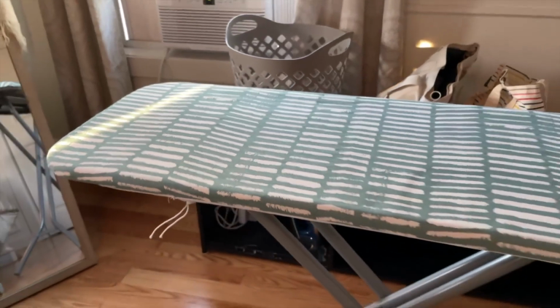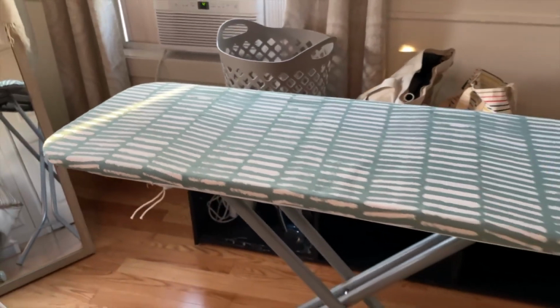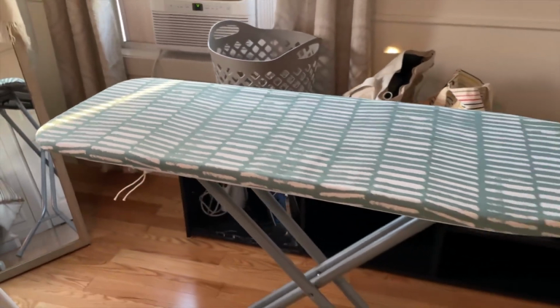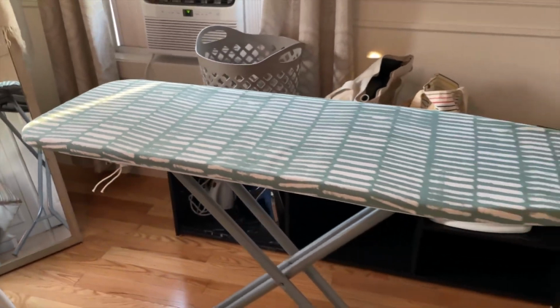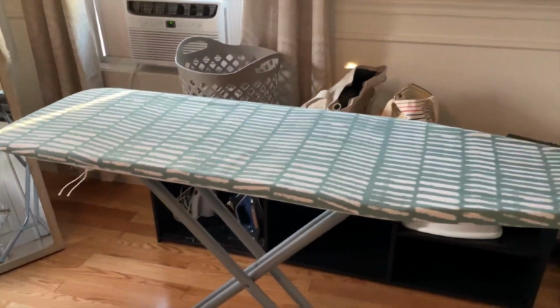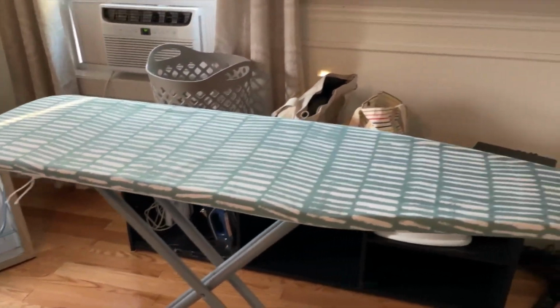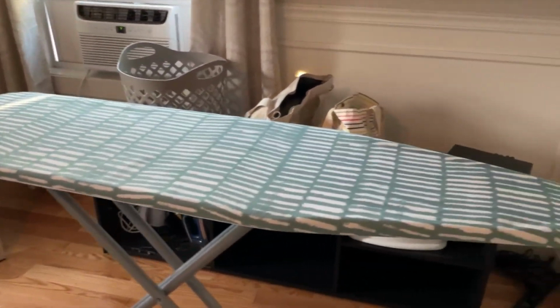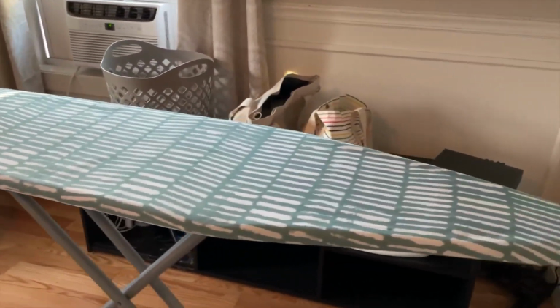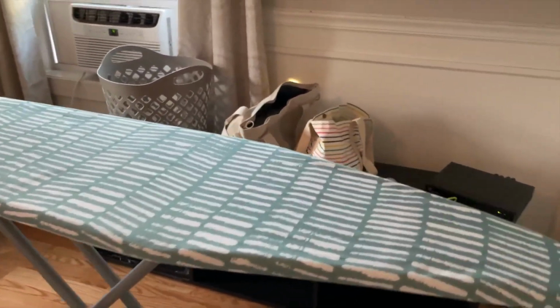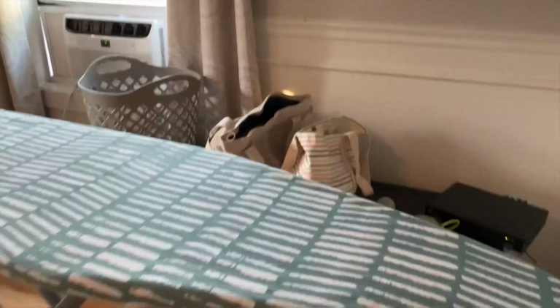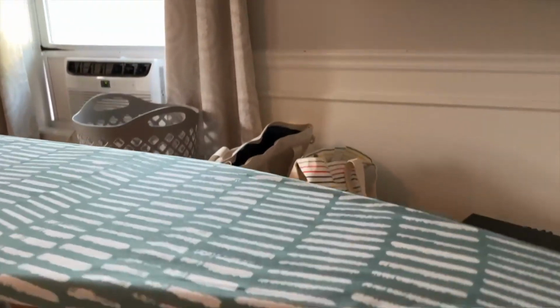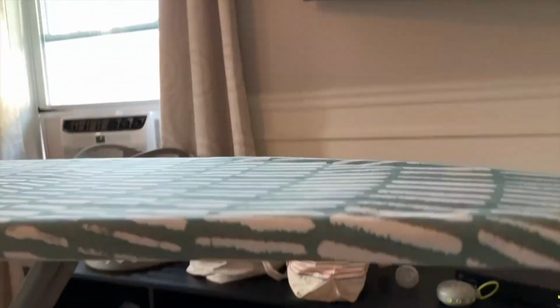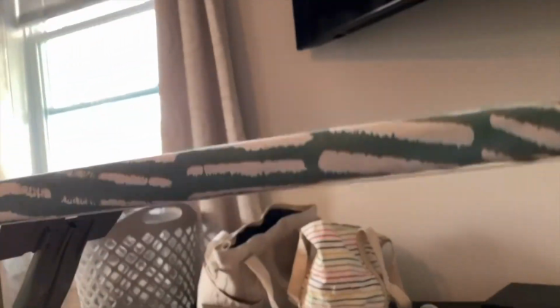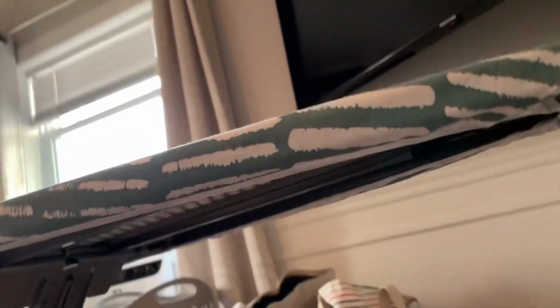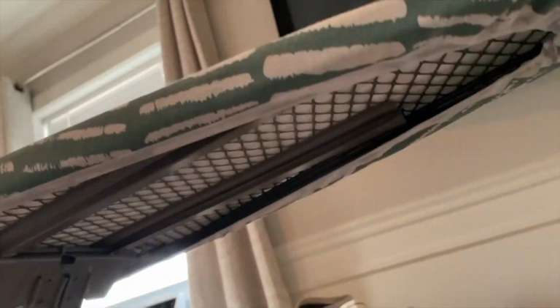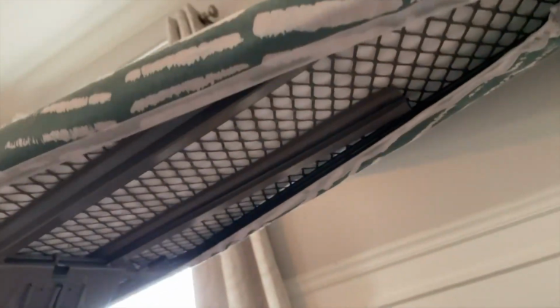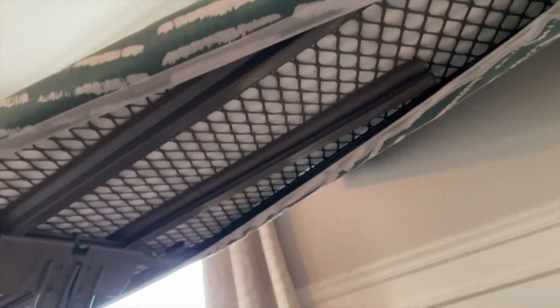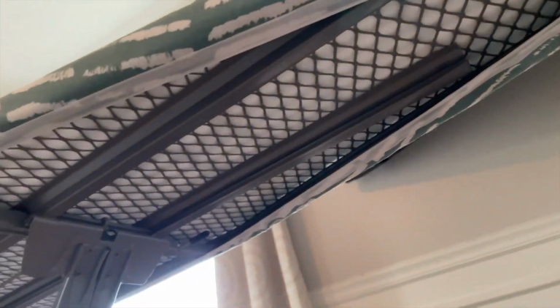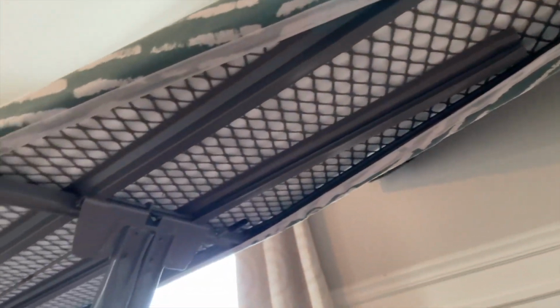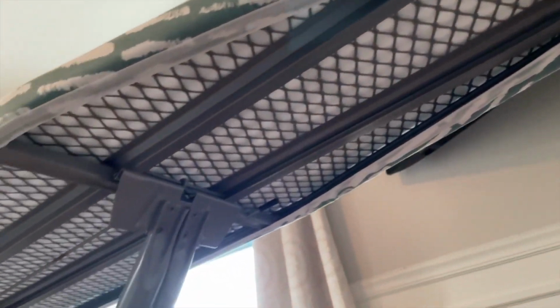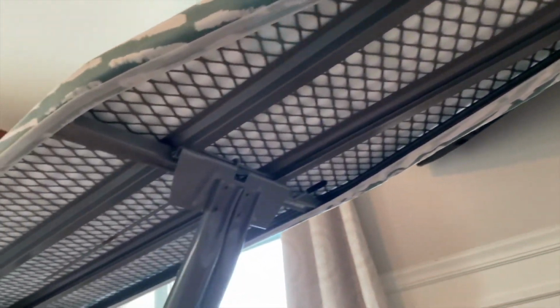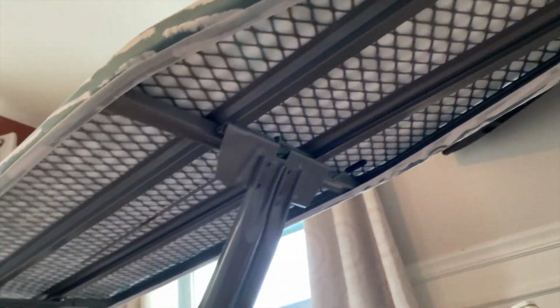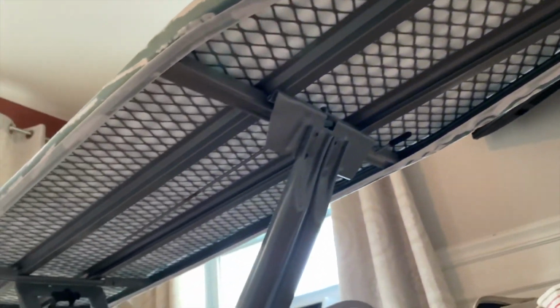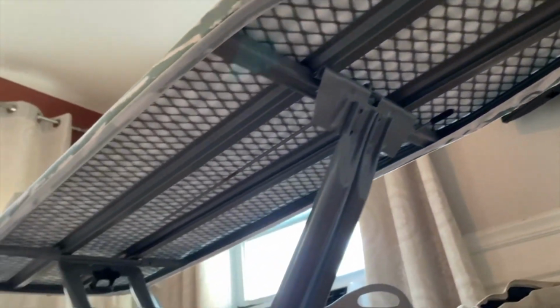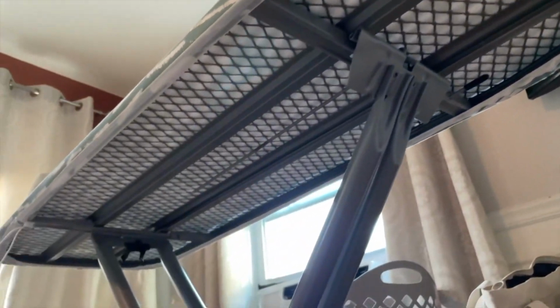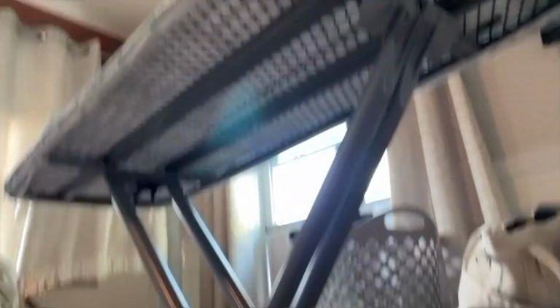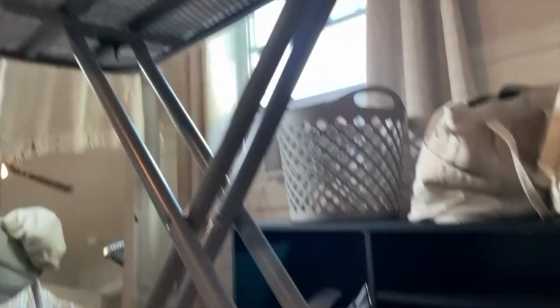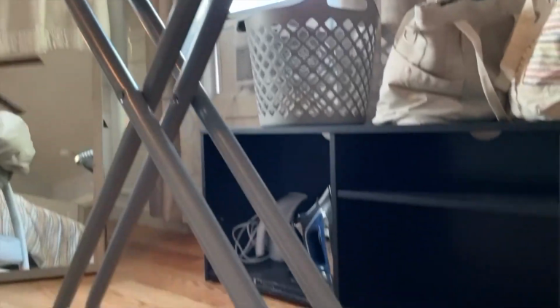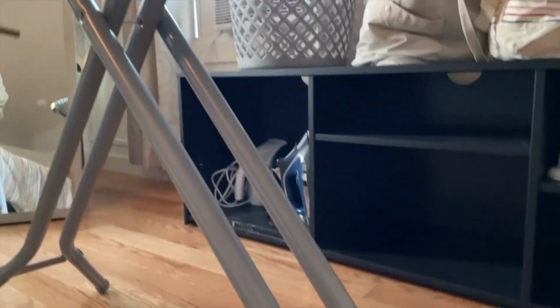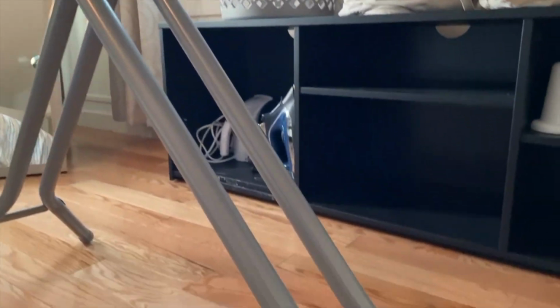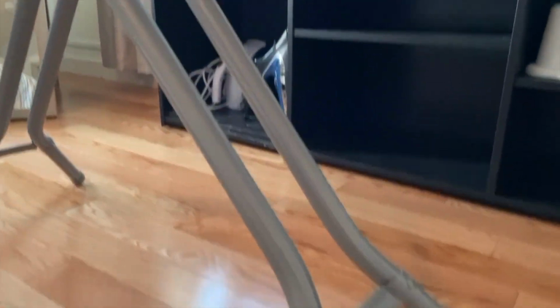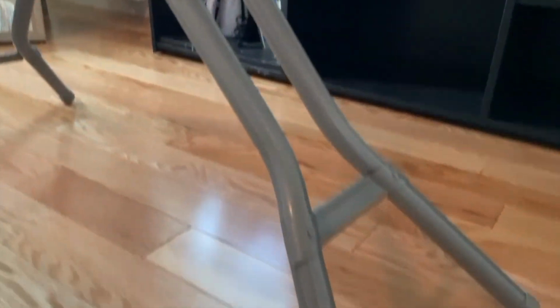The height on this thing is also adjustable, so my wife and I can use different configurations, which is great. And as an actual ironing board, this thing is perfect. The fabric that it's made out of is excellent, it's heat resistant, and it just works great as an ironing board.